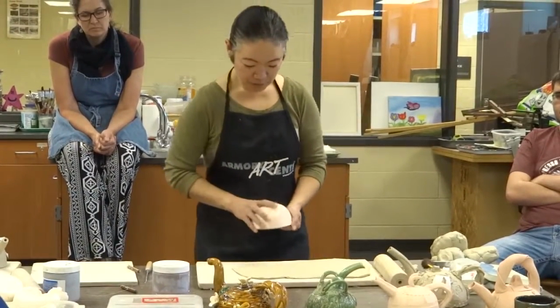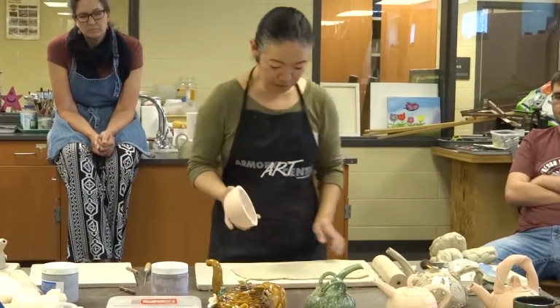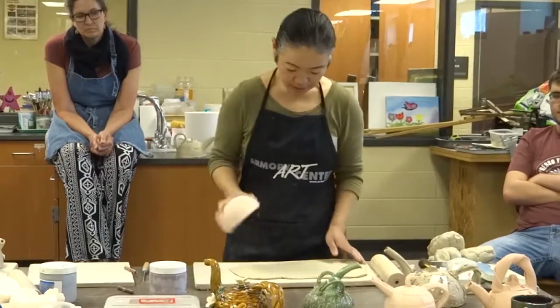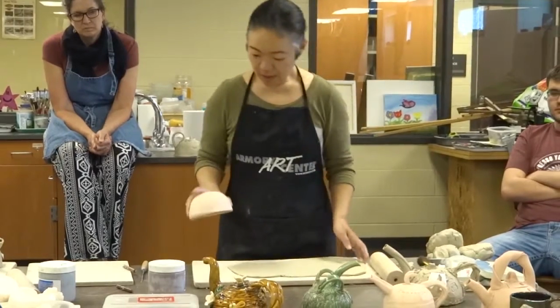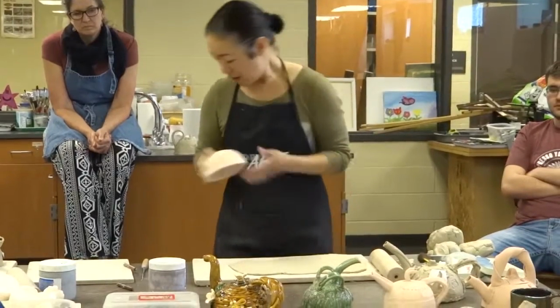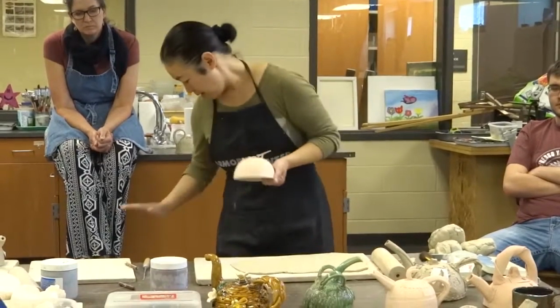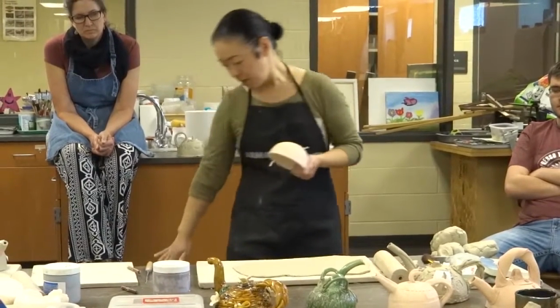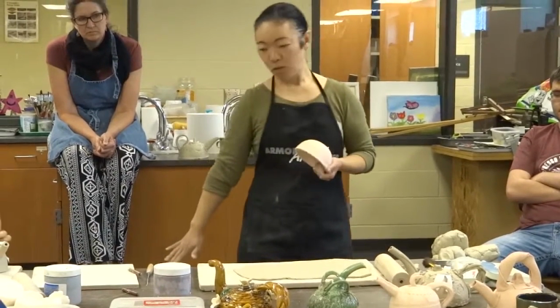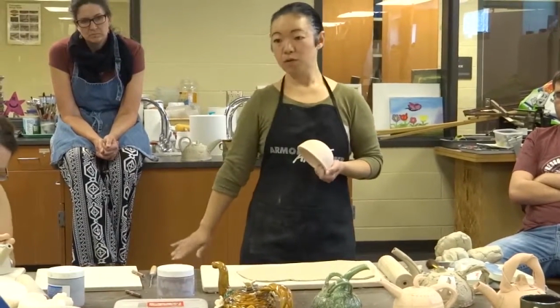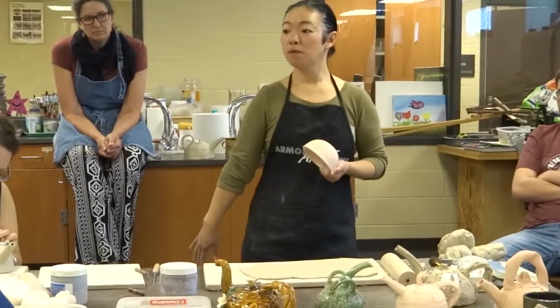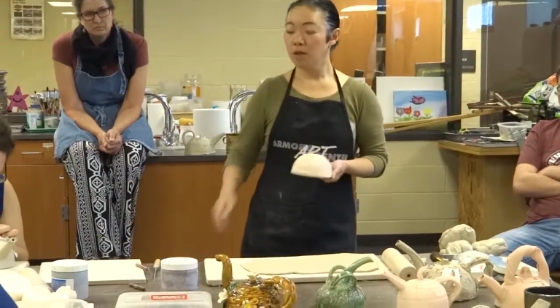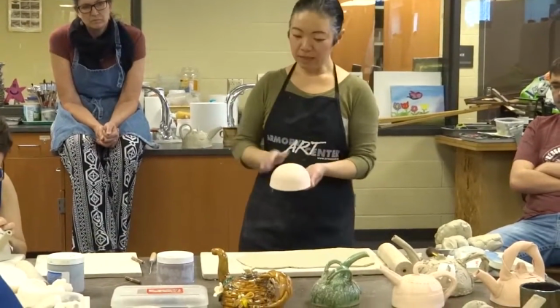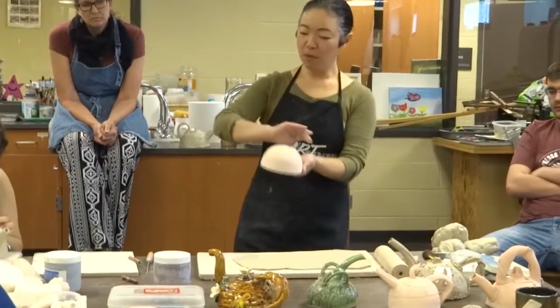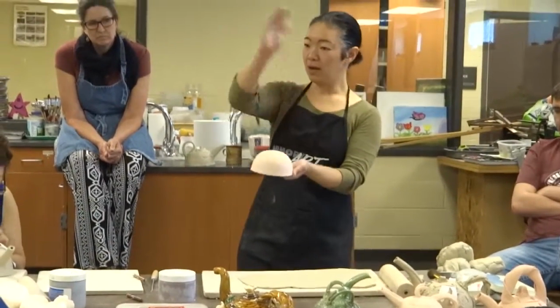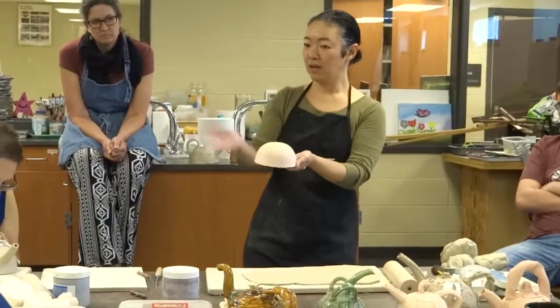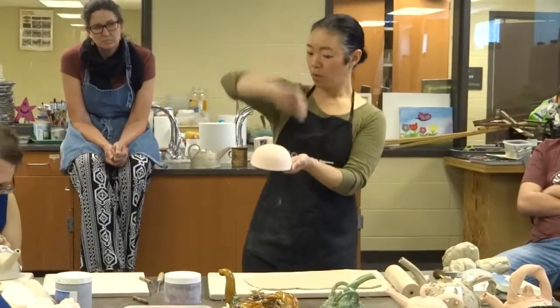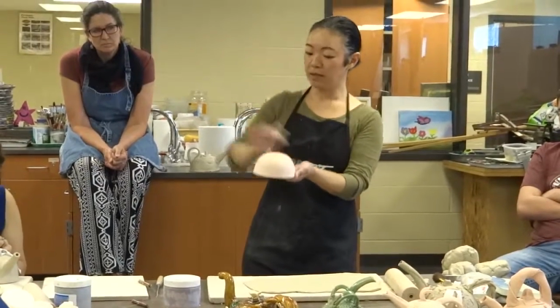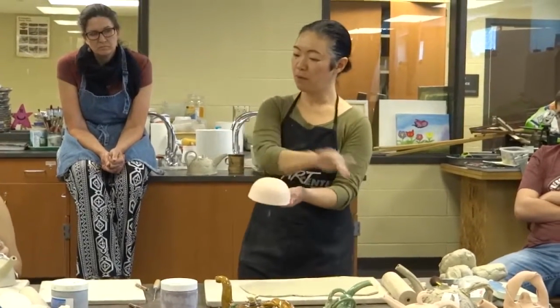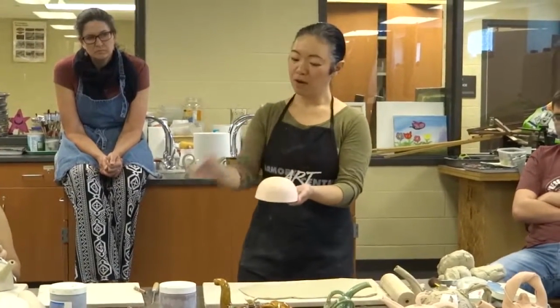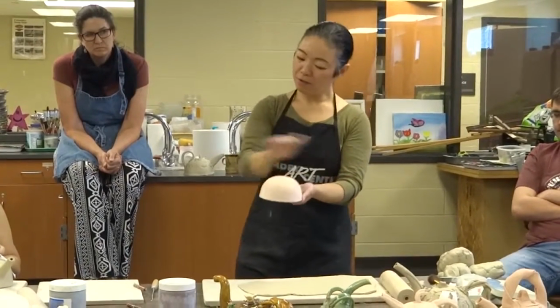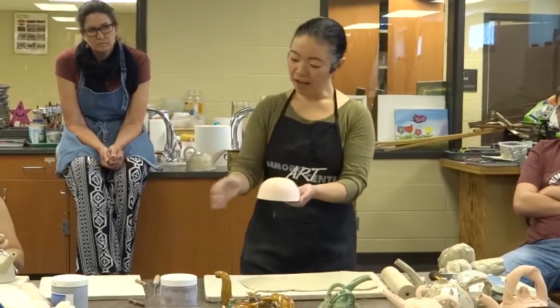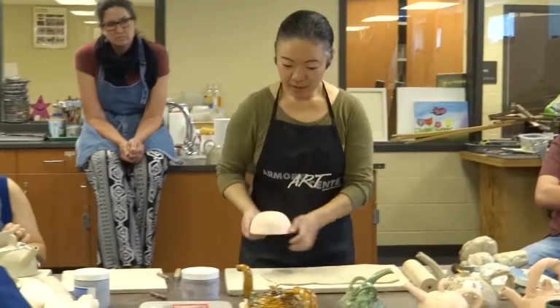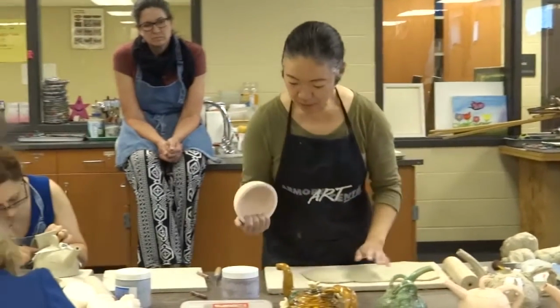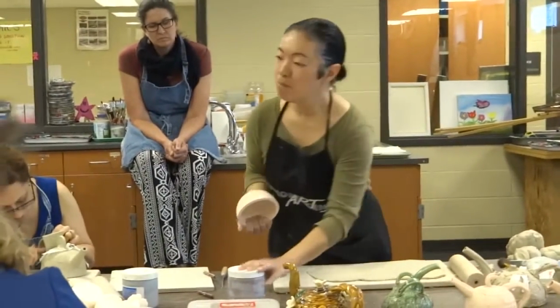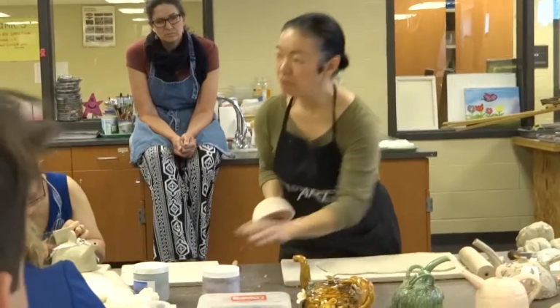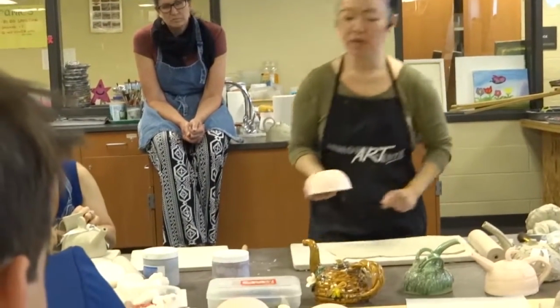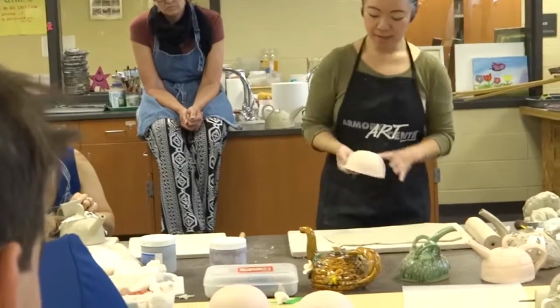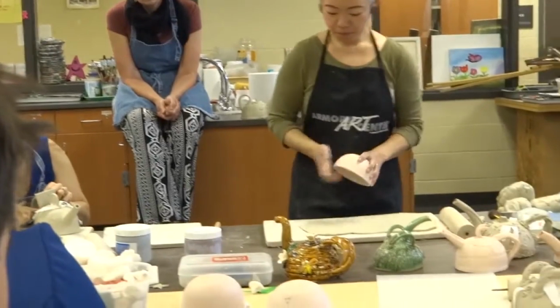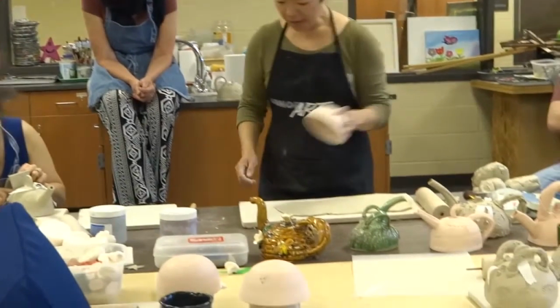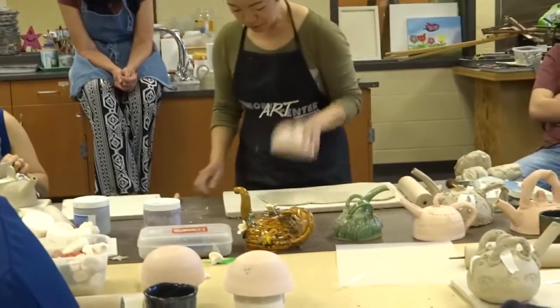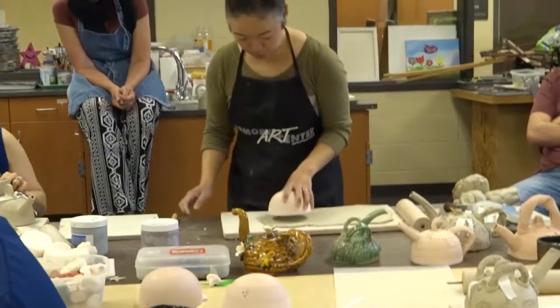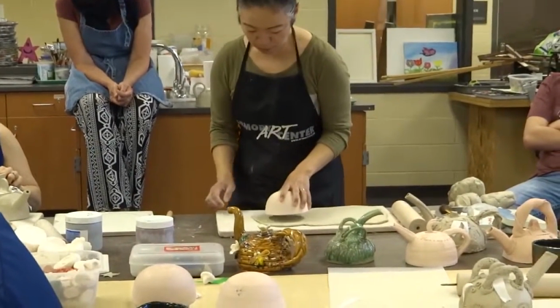There are plenty more molds to choose from. Some of them are kind of taller and some of them are flat. So you can pick one you like. I'm going to pick a smaller one.